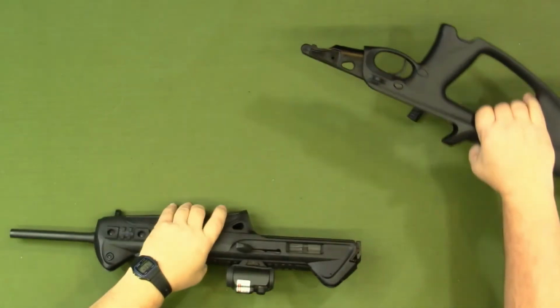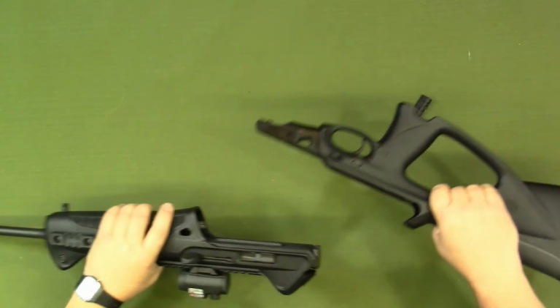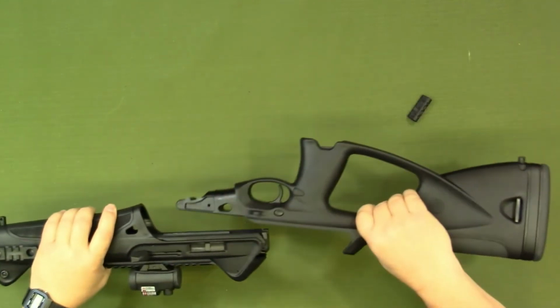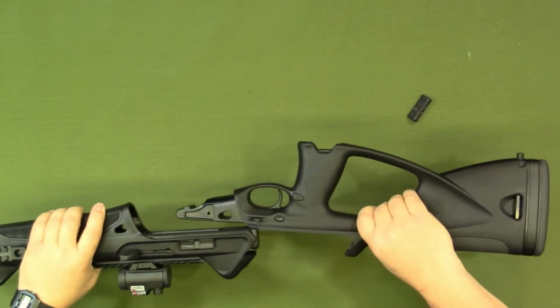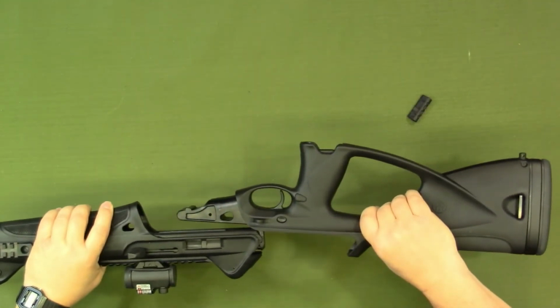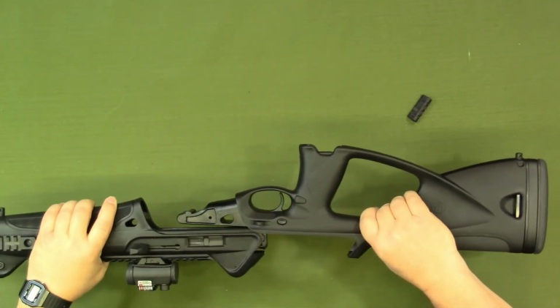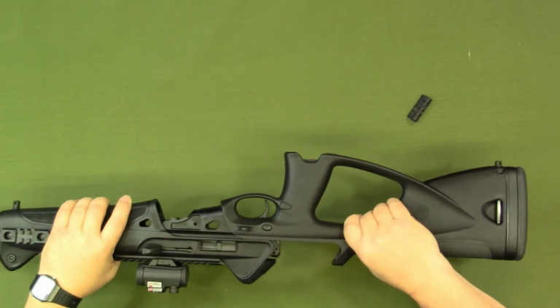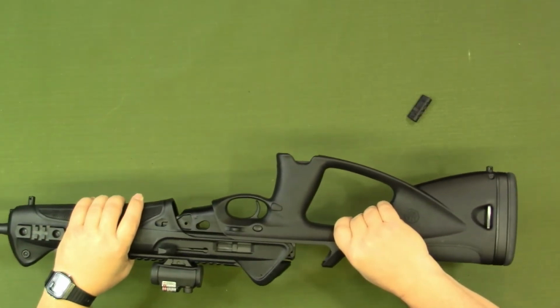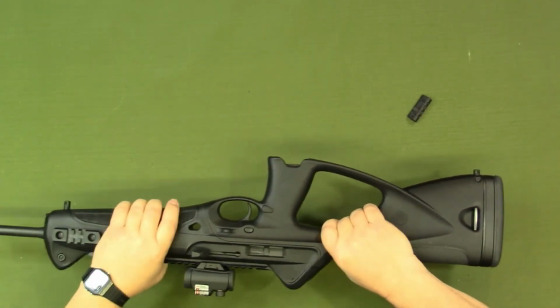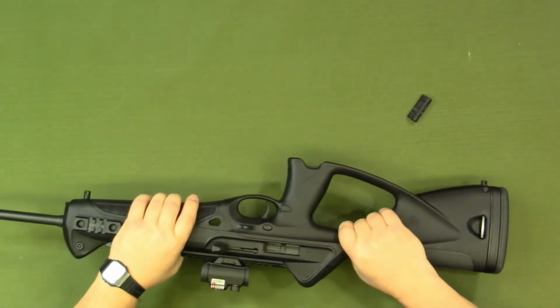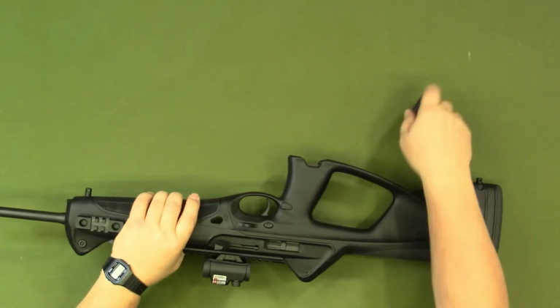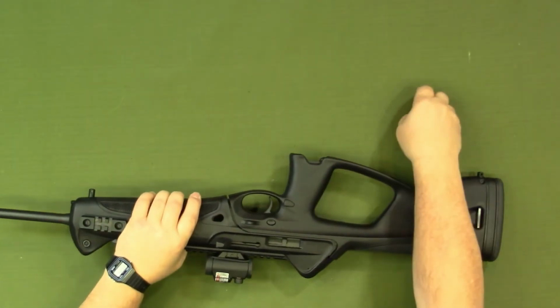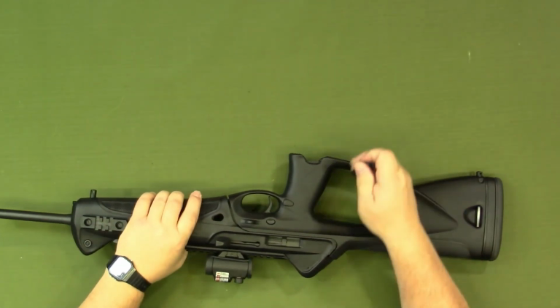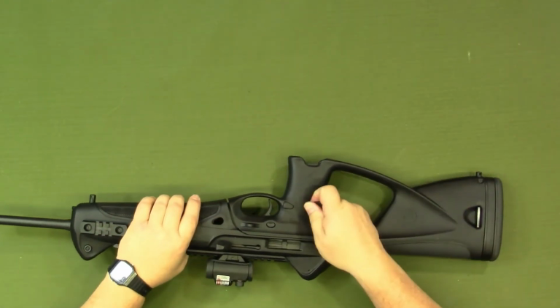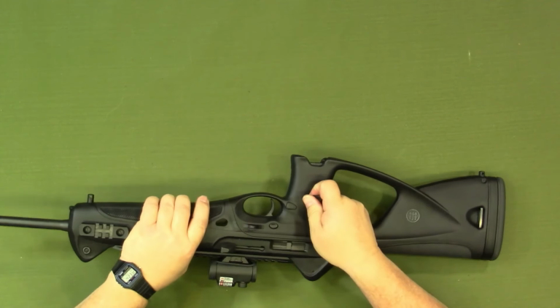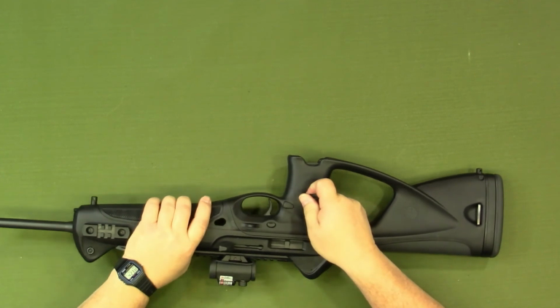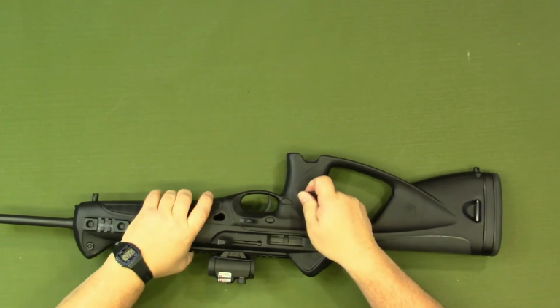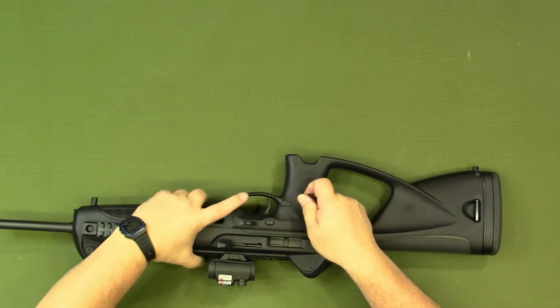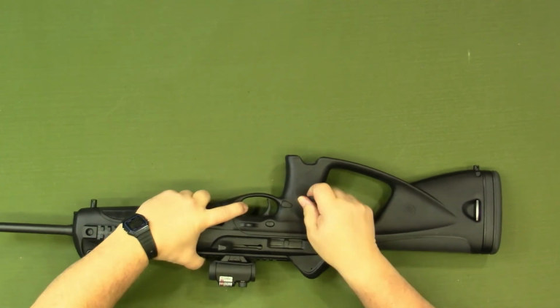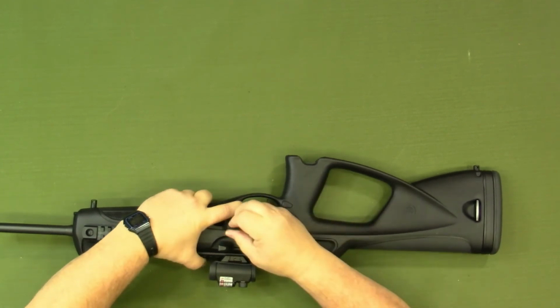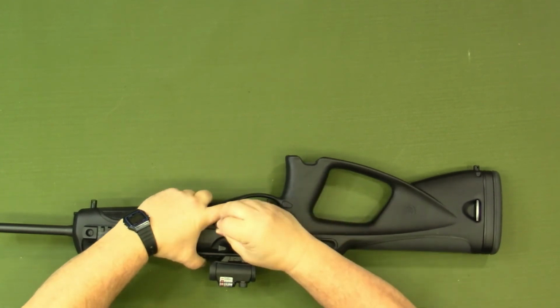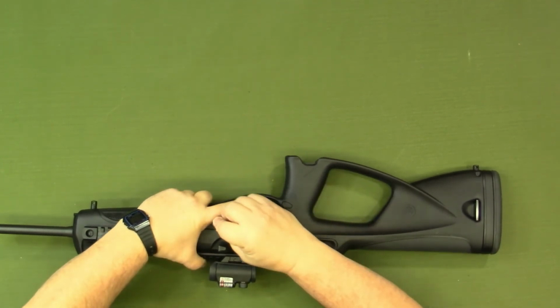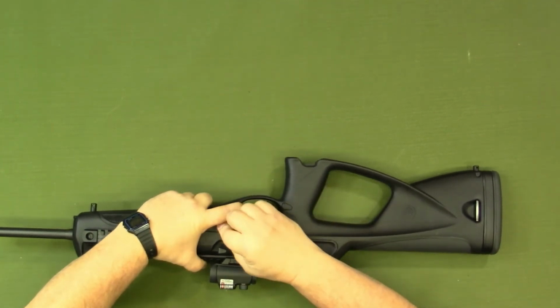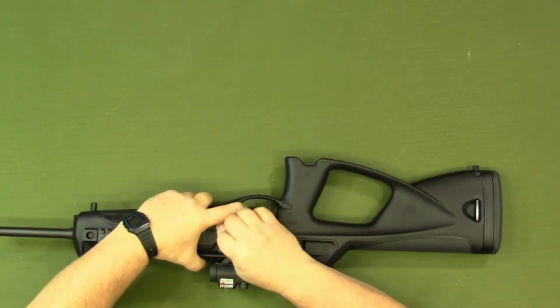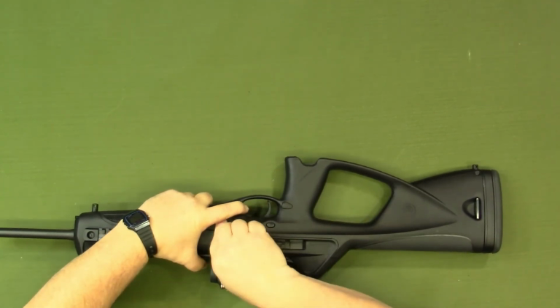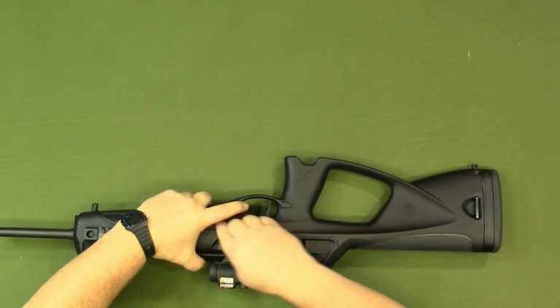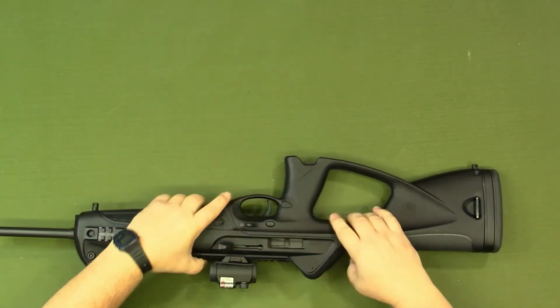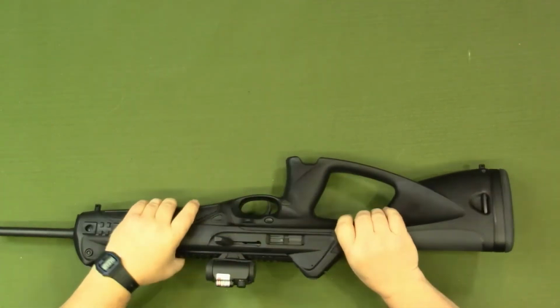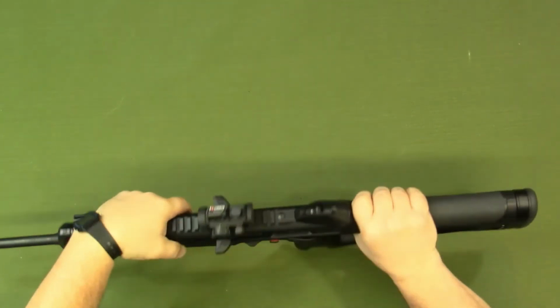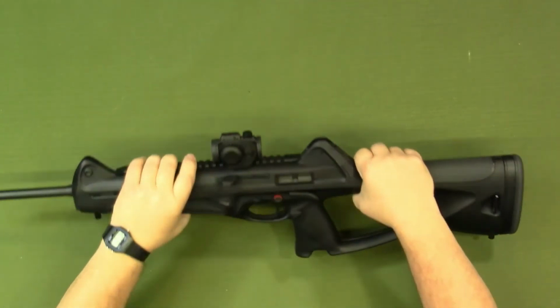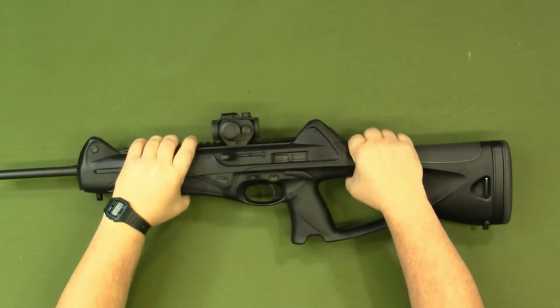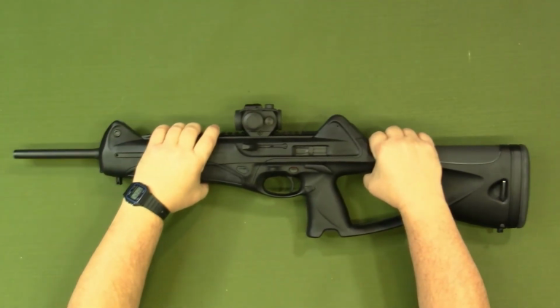You would just slide the upper and lower sections together, put the pin in, and we are reassembled.